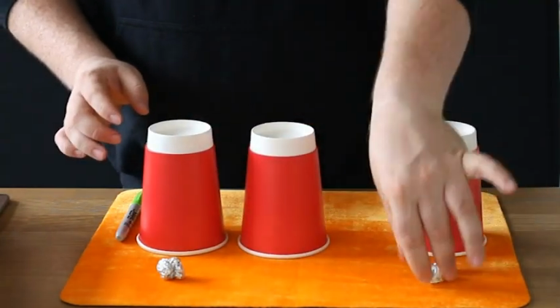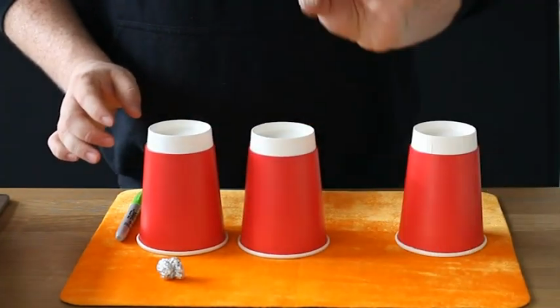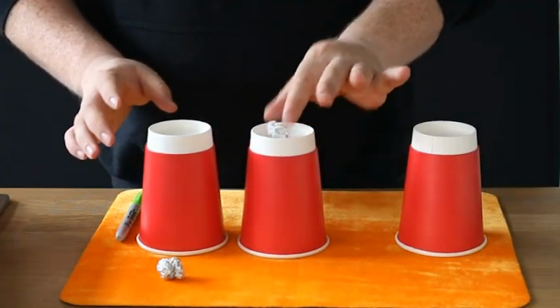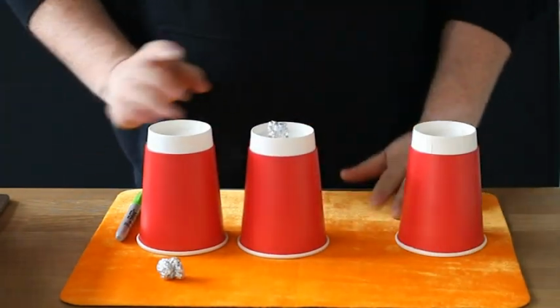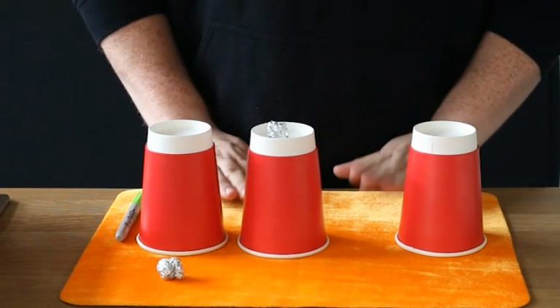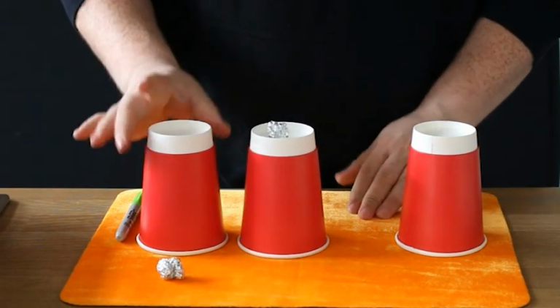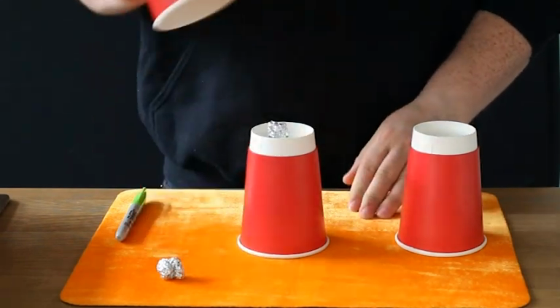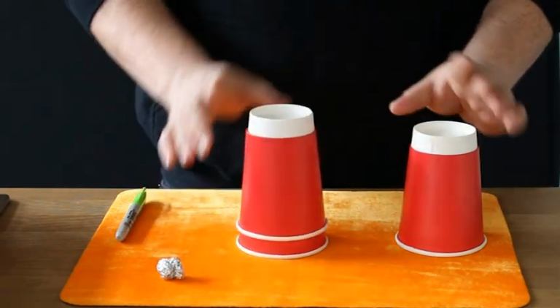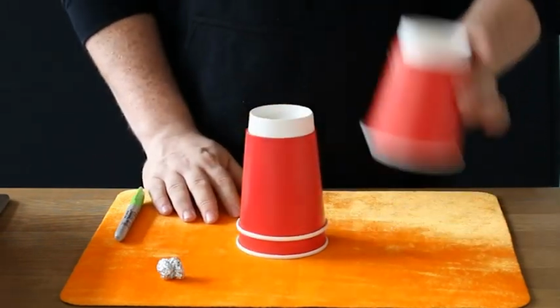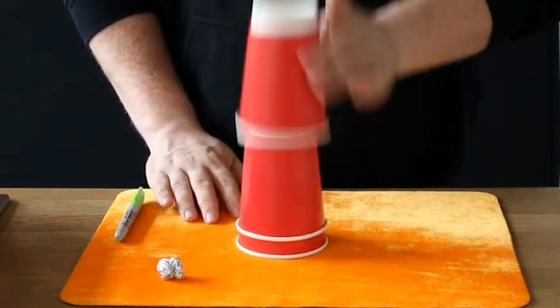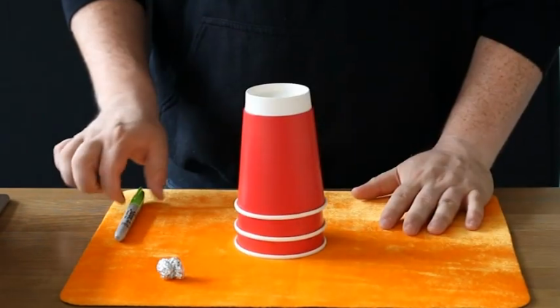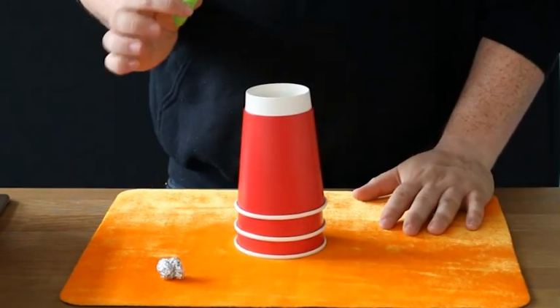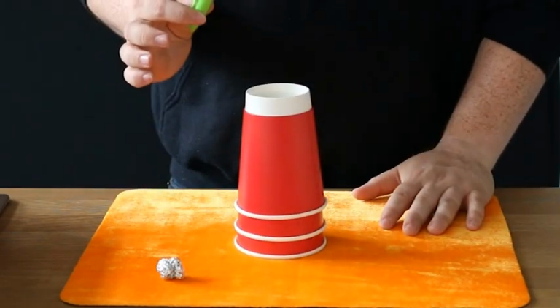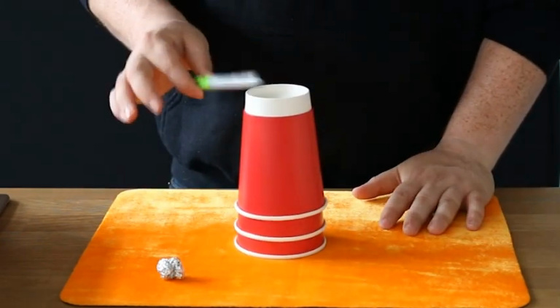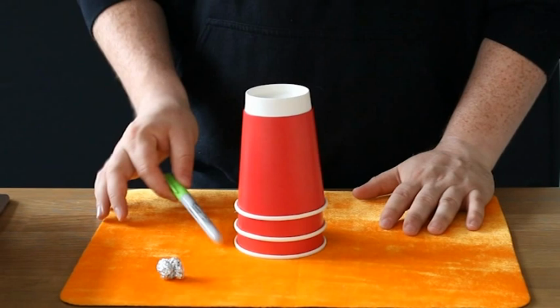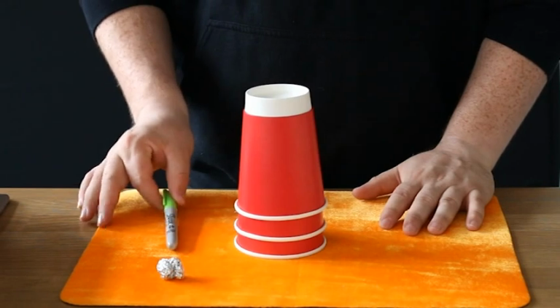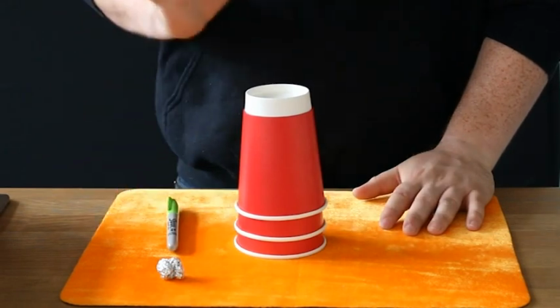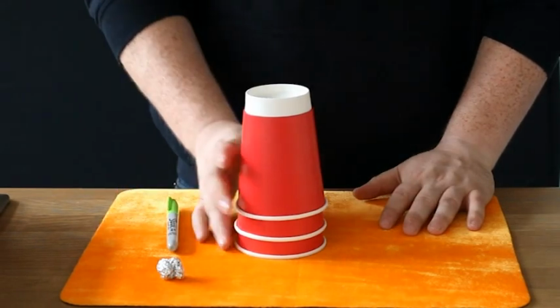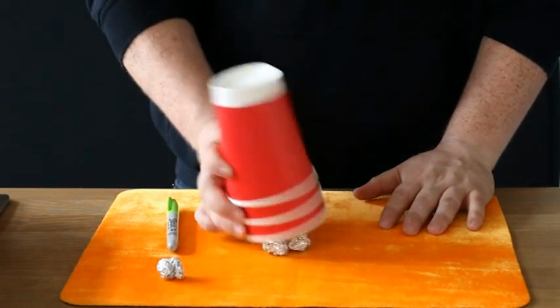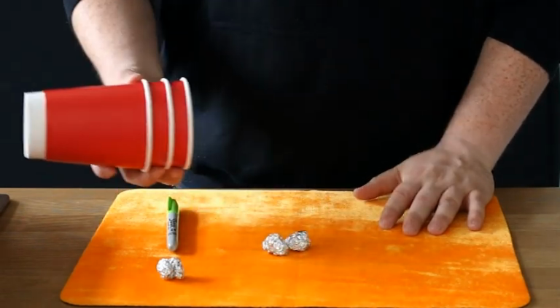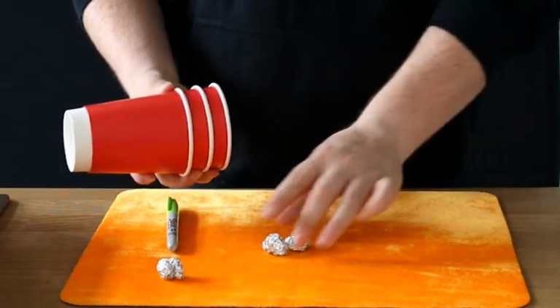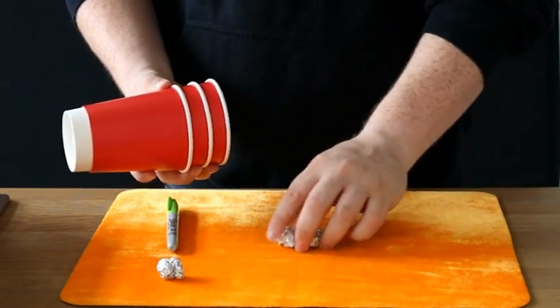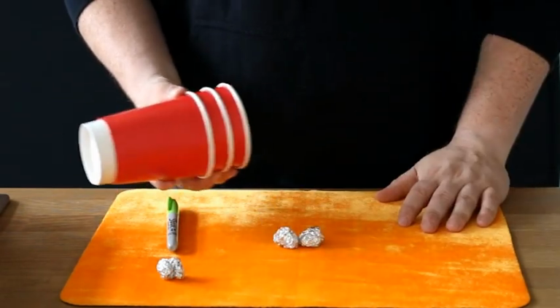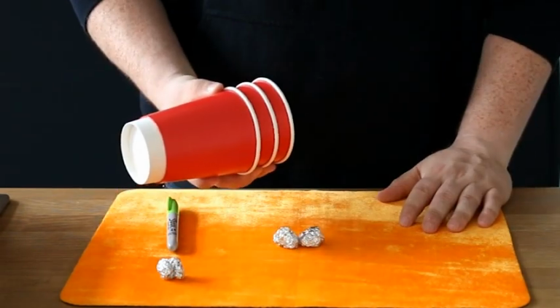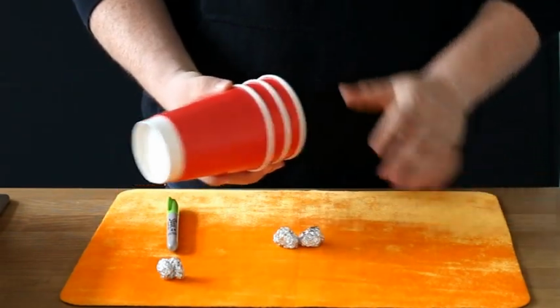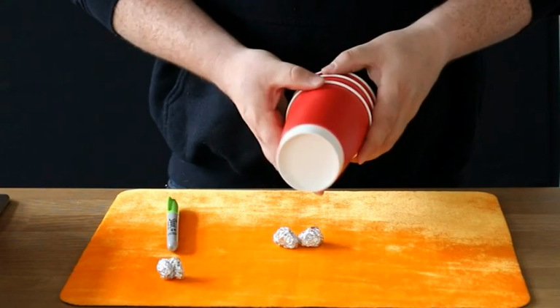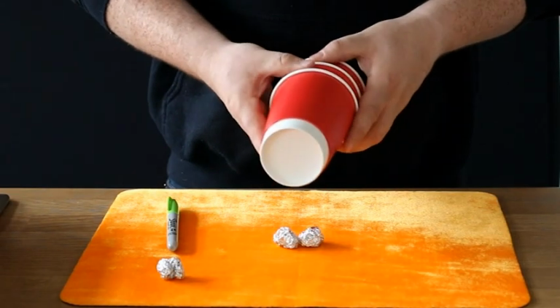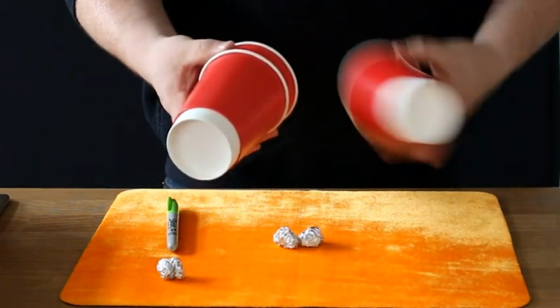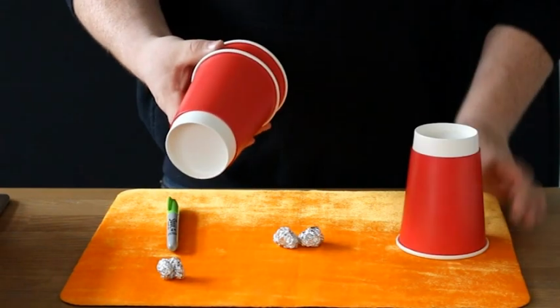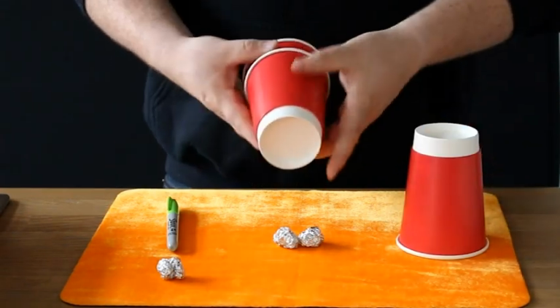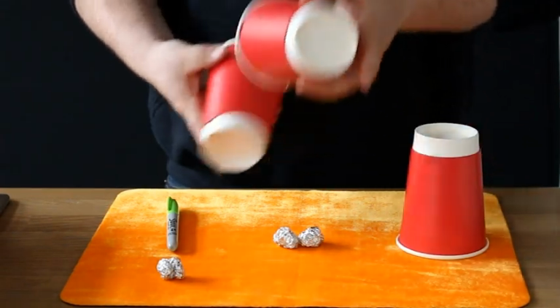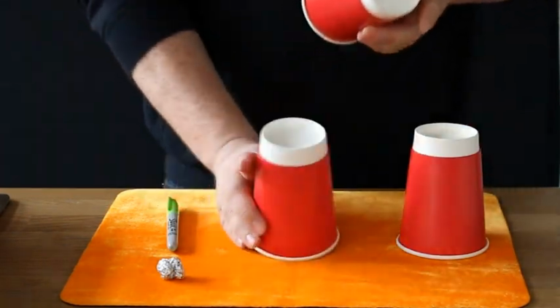We're going to take ball number one this time. We place it on the center cup, take a cup and place it on top, take another cup and place it on top. Two taps — one, two, one, two — and you'll find it mounts all the way through and out the other side, leaving you with one, two balls.